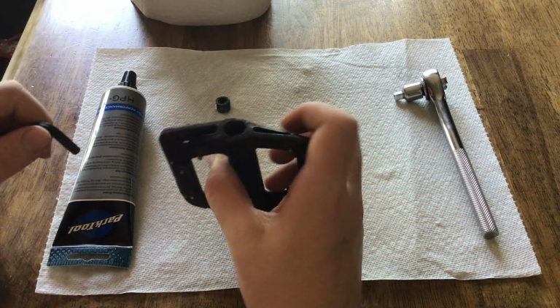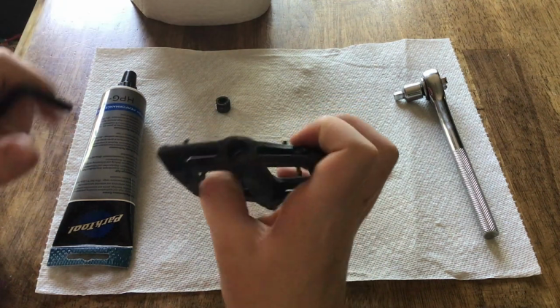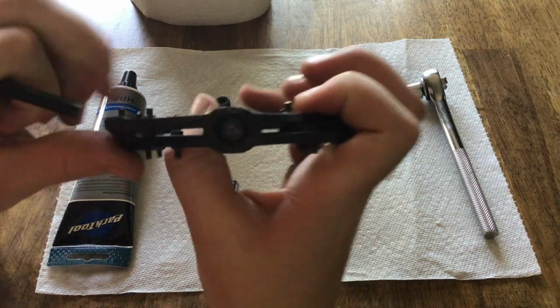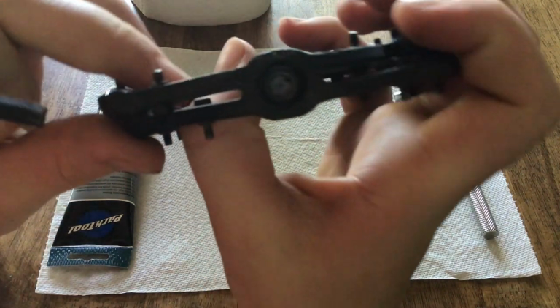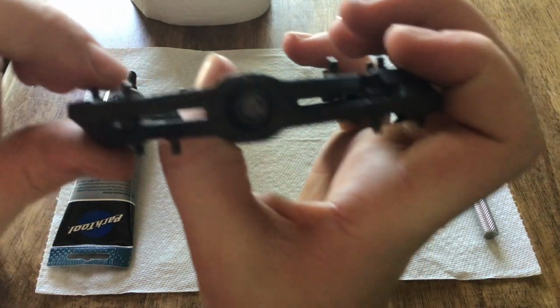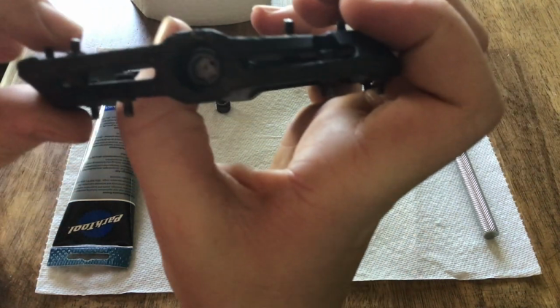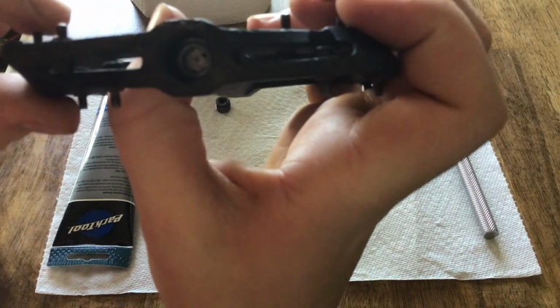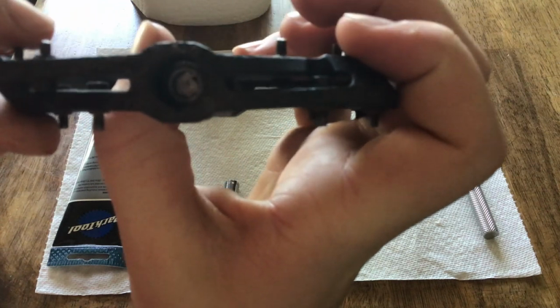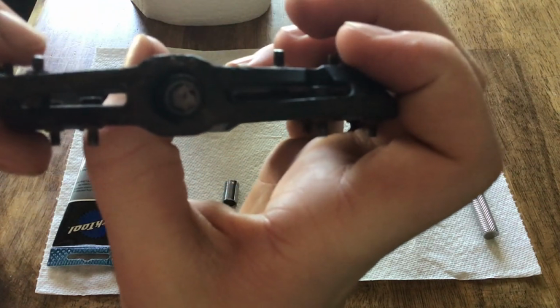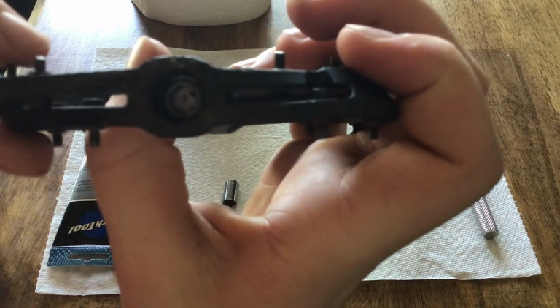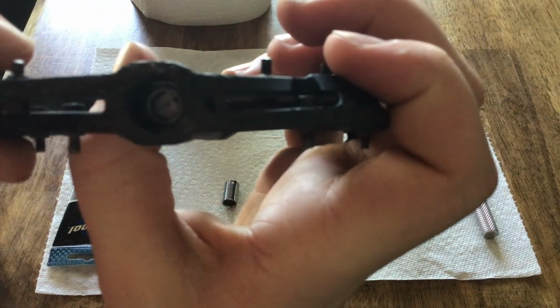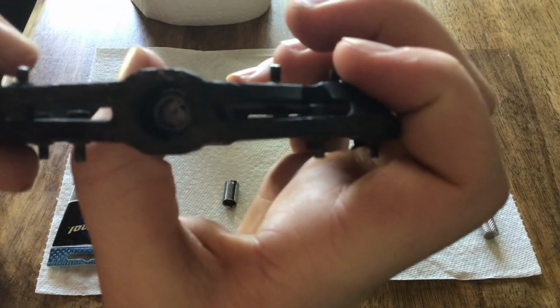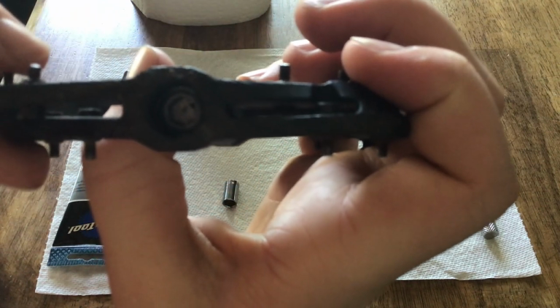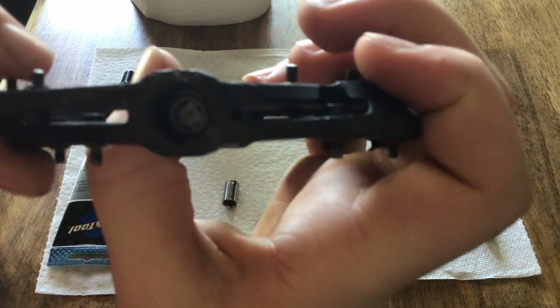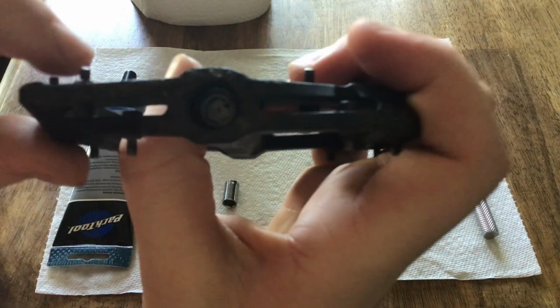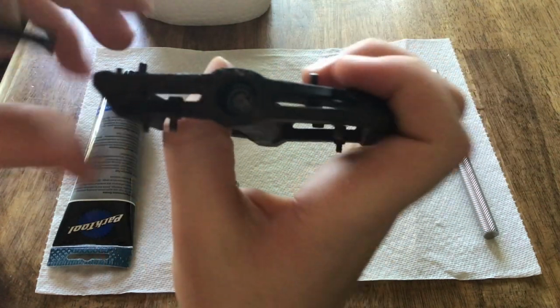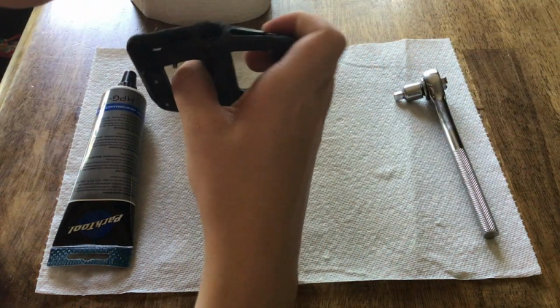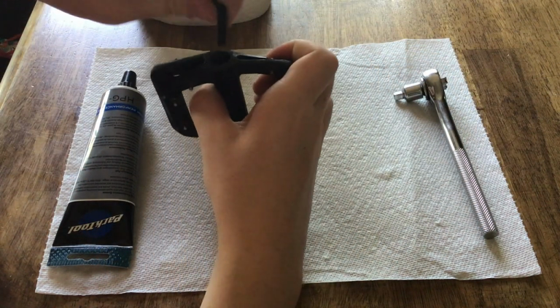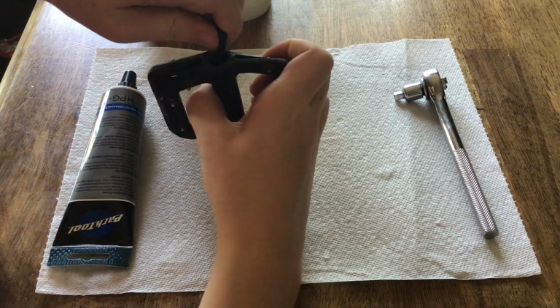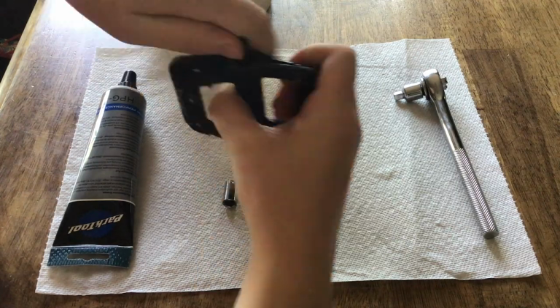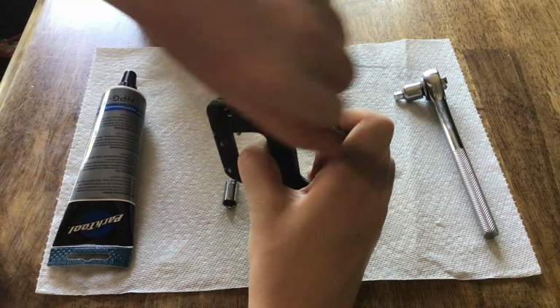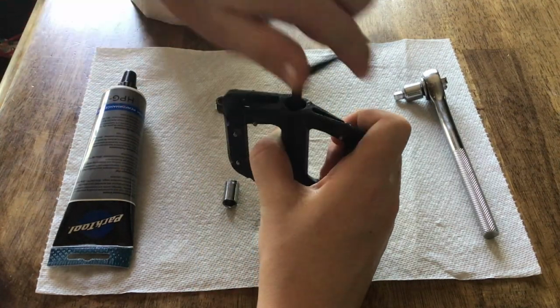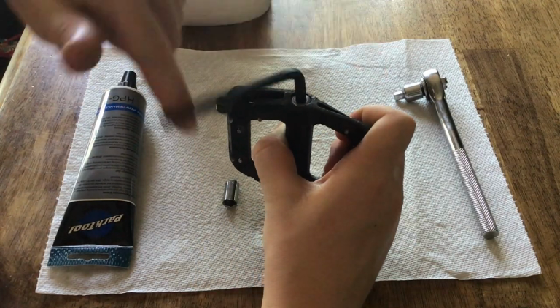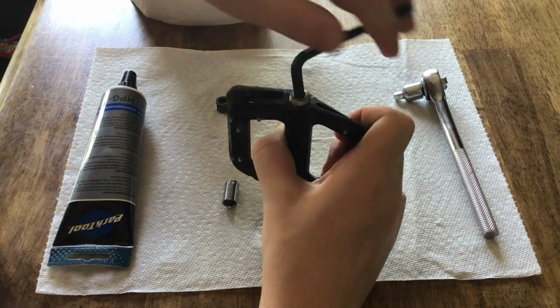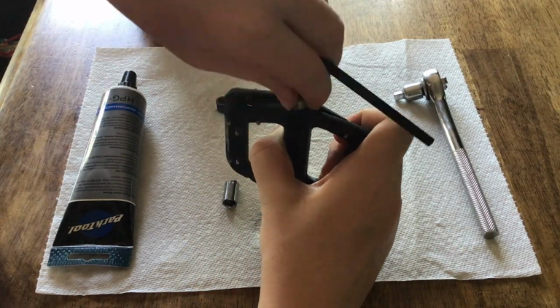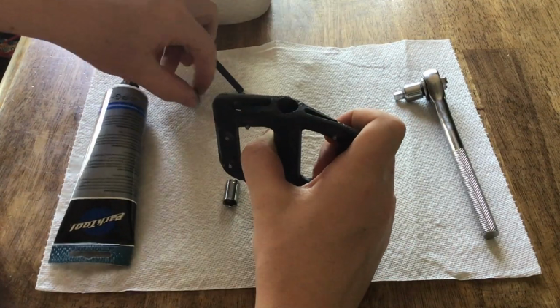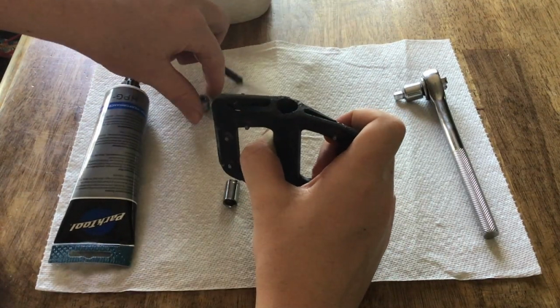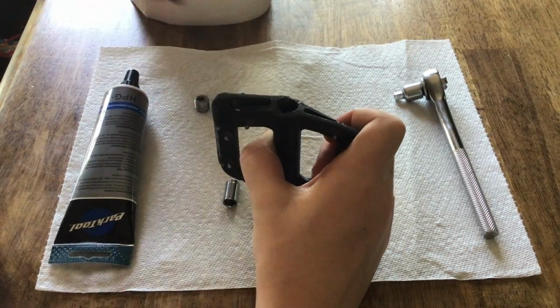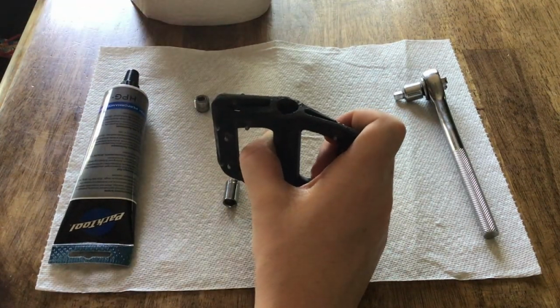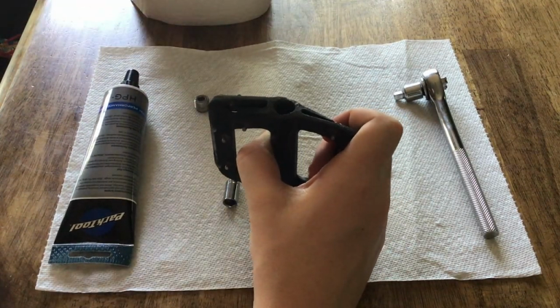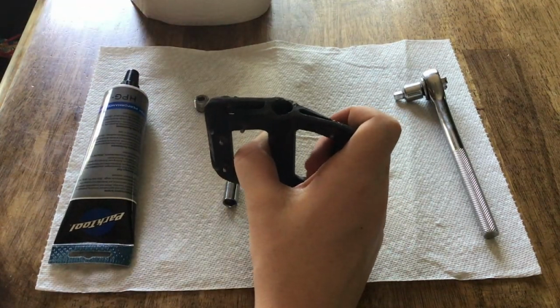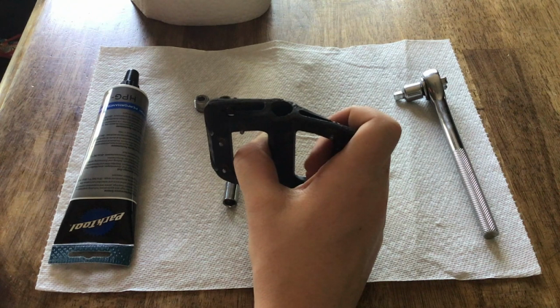After we're done, you can see in here there is another one, and now we need to do that one — same thing. Put that next to your other one so that you don't lose it.